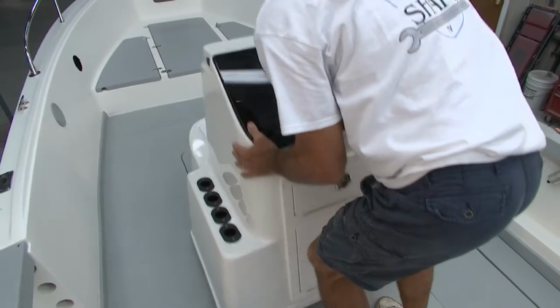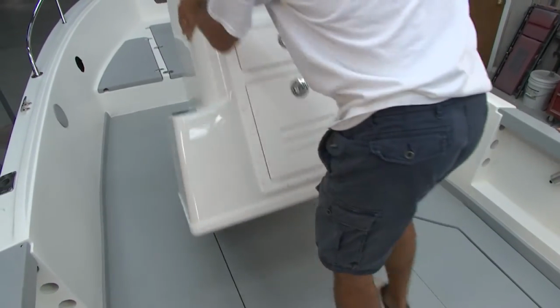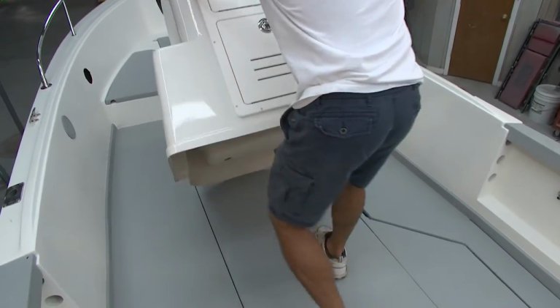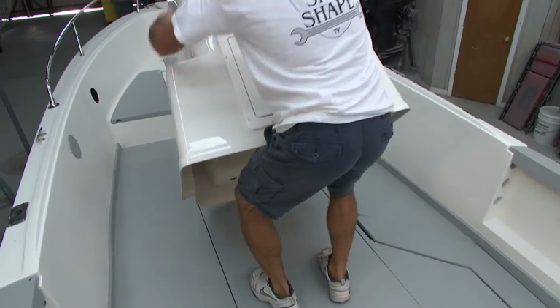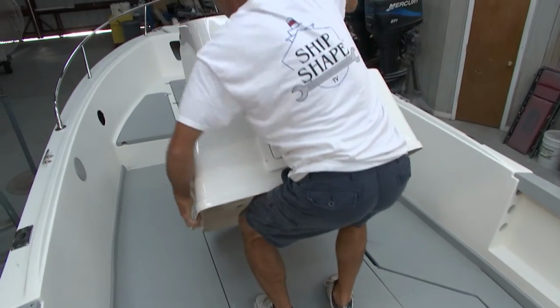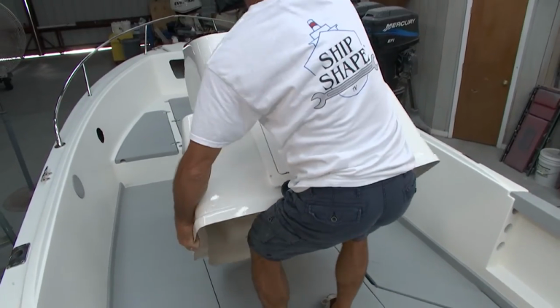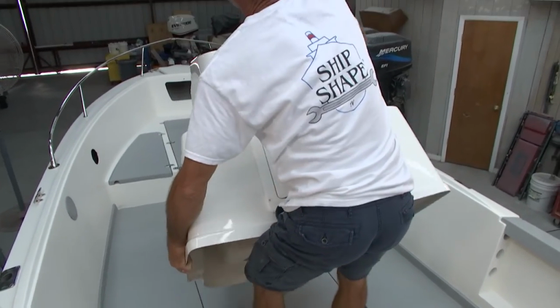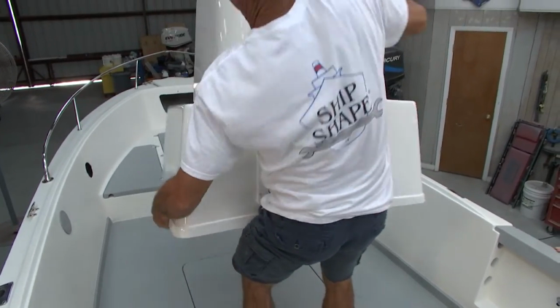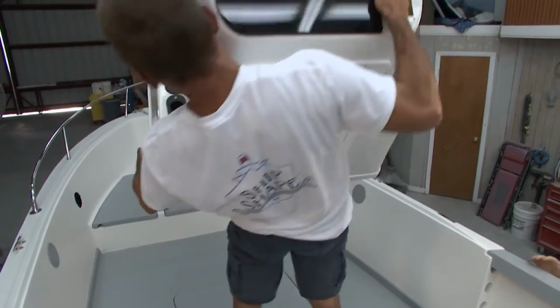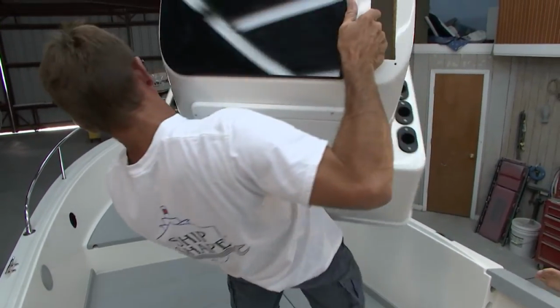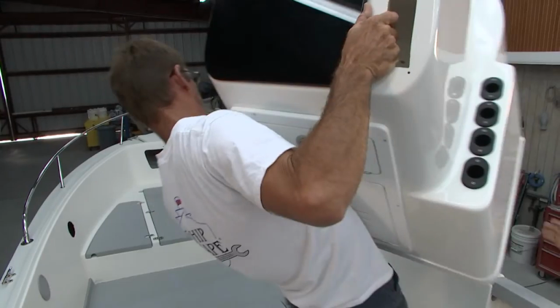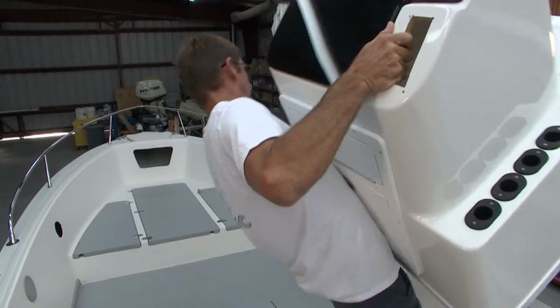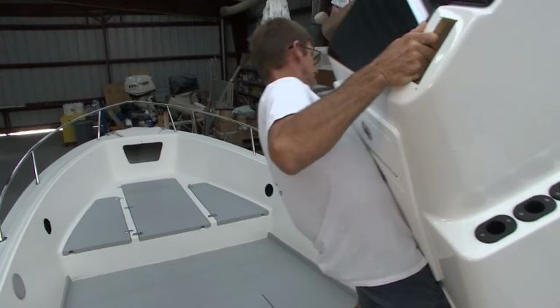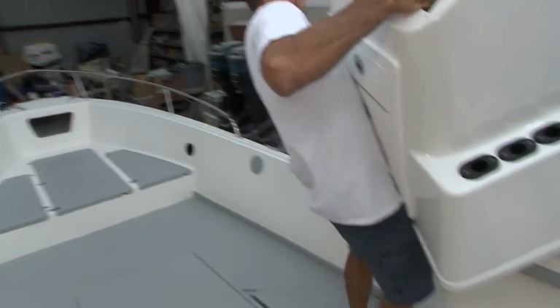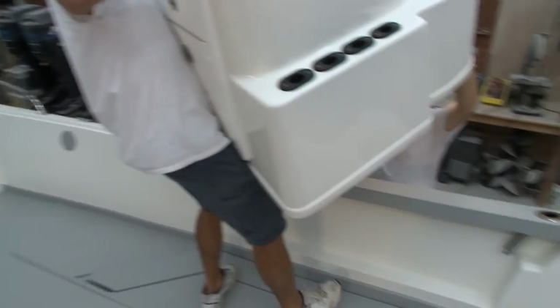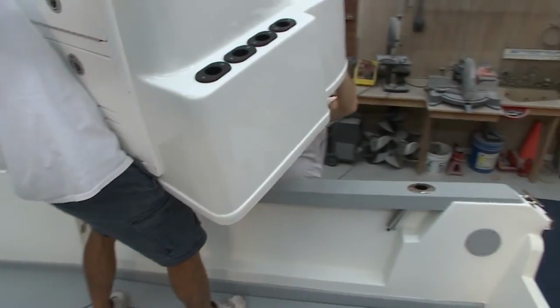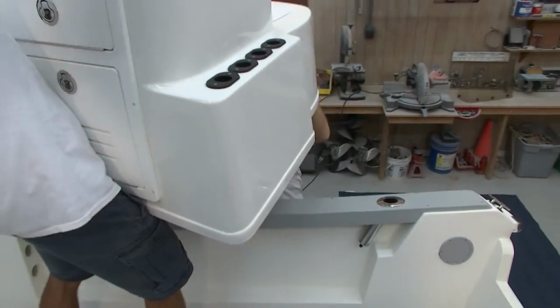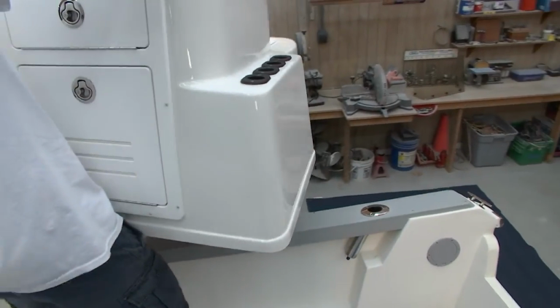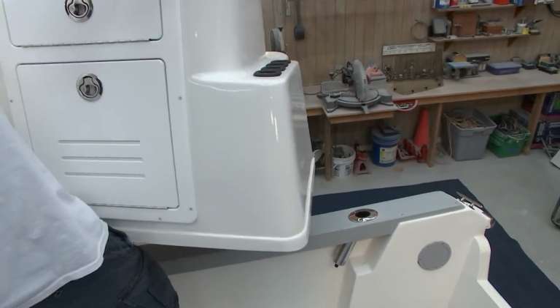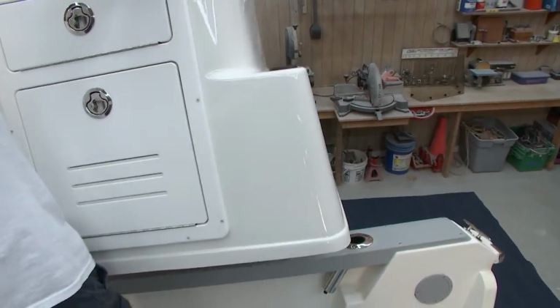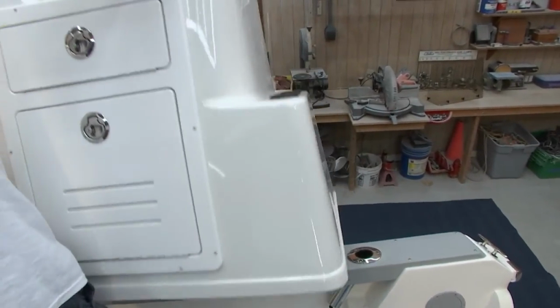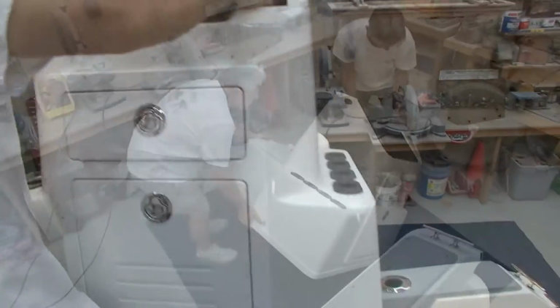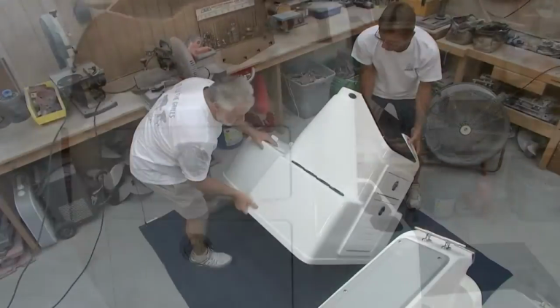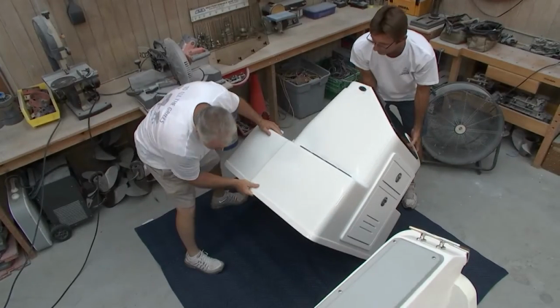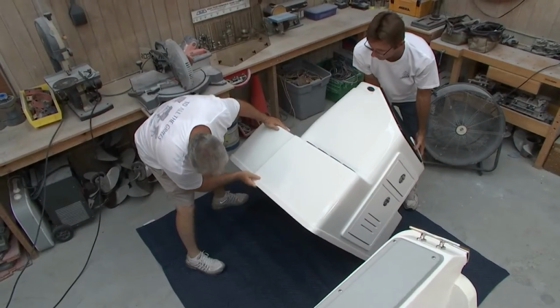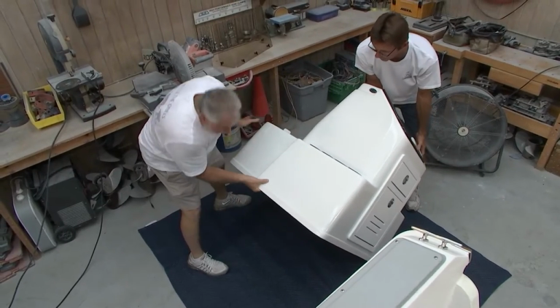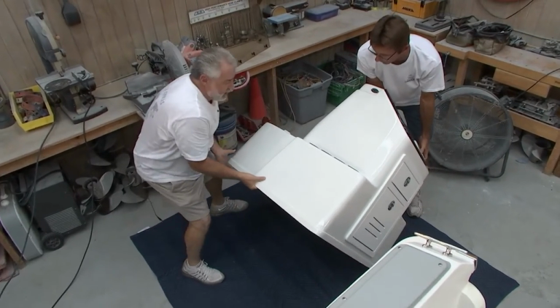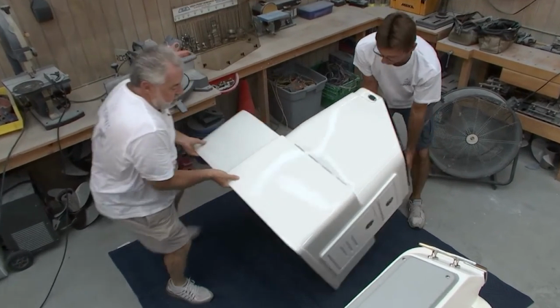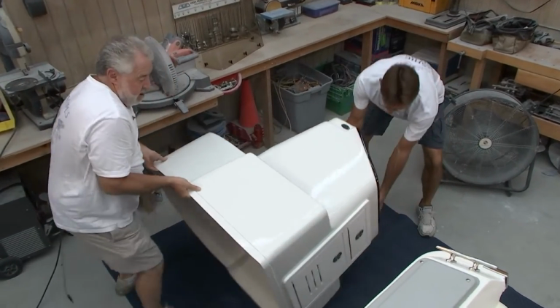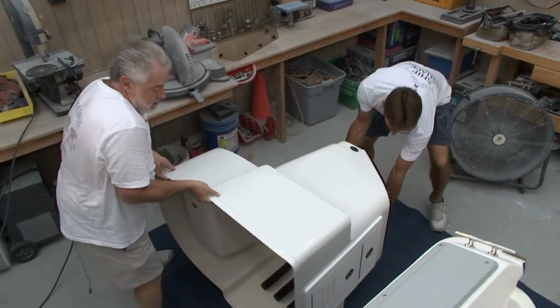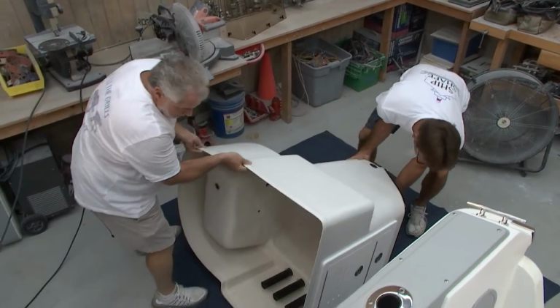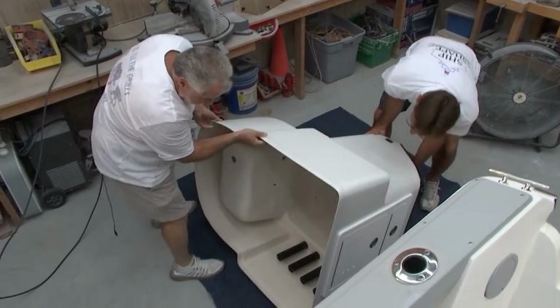What I'm thinking about doing today on the program is removing the center console from the boat — it's not mounted in — in order to position it so that we can mount some mounting blocks for some different electrical components.